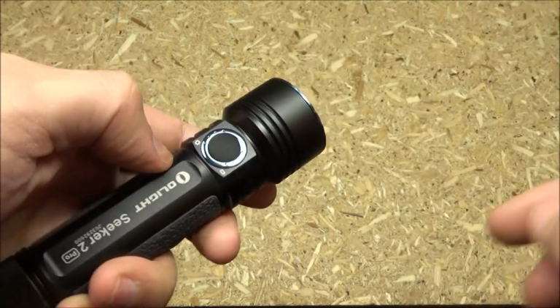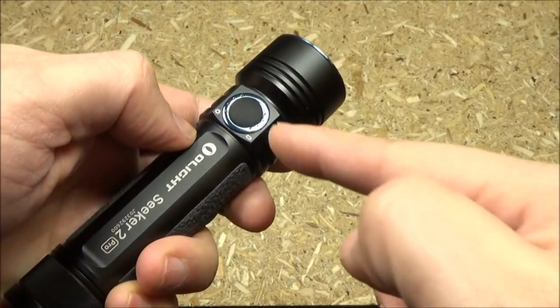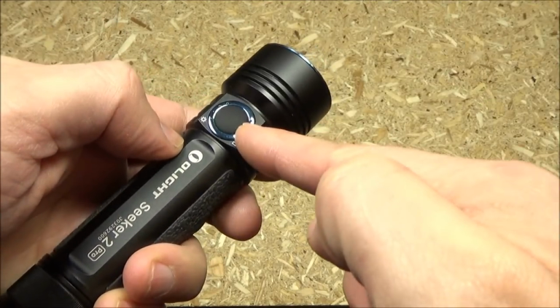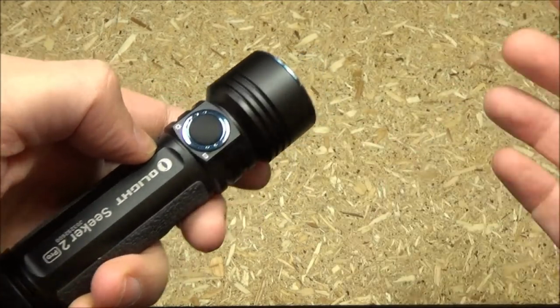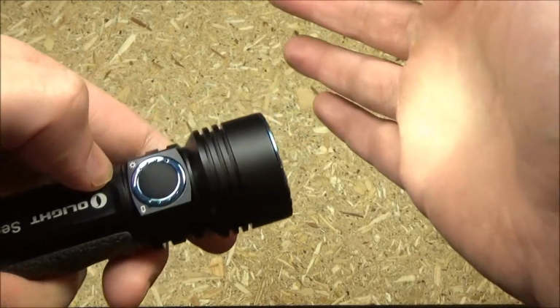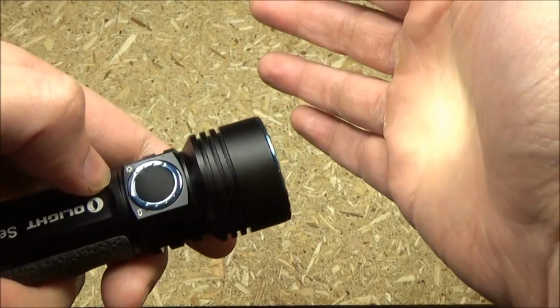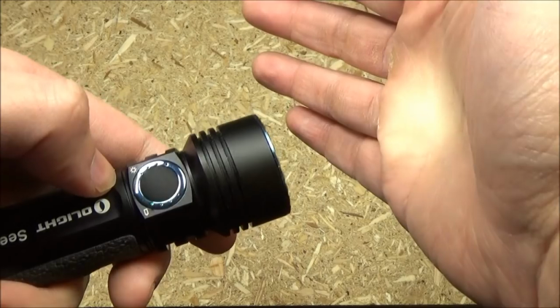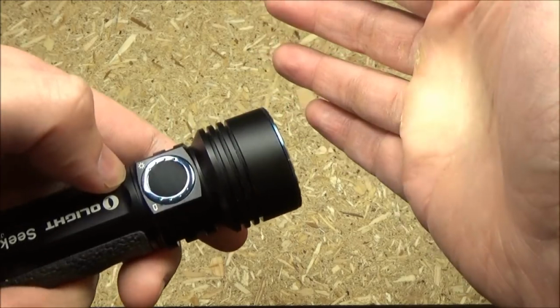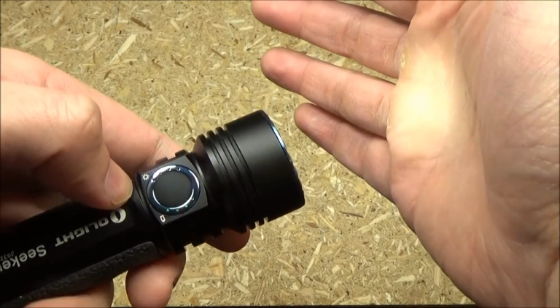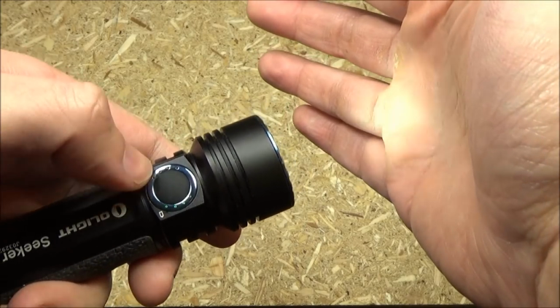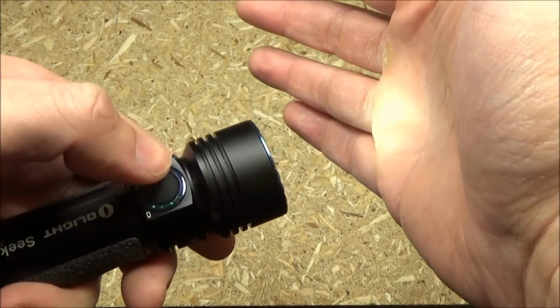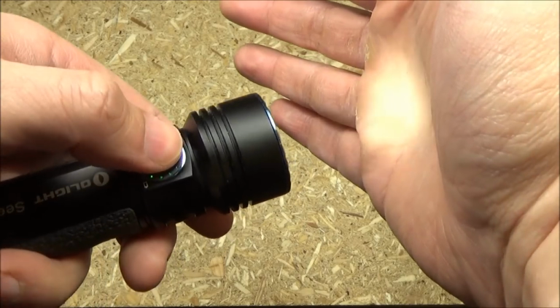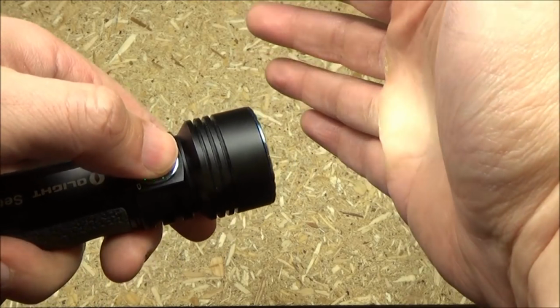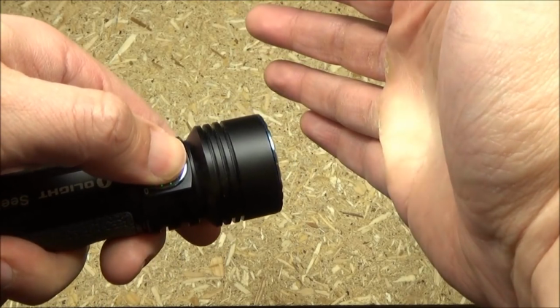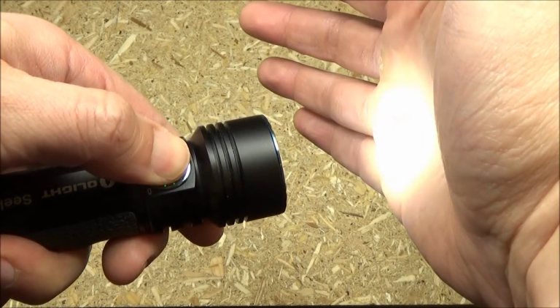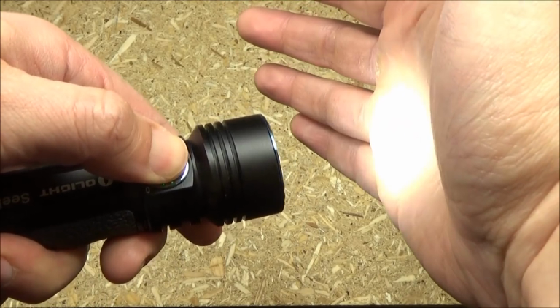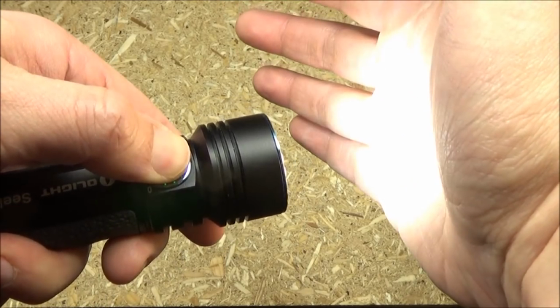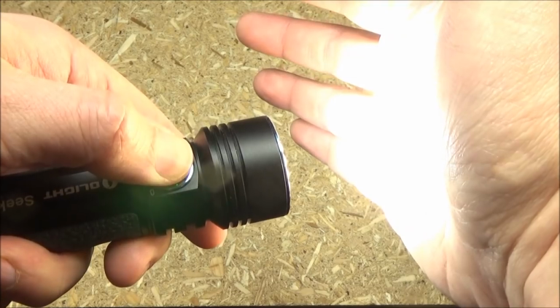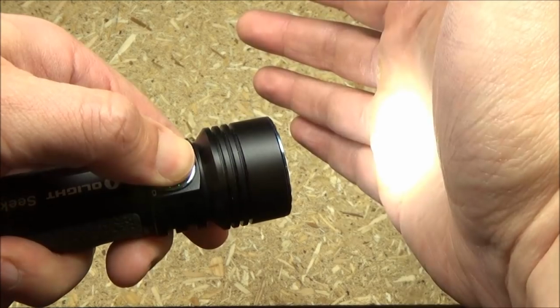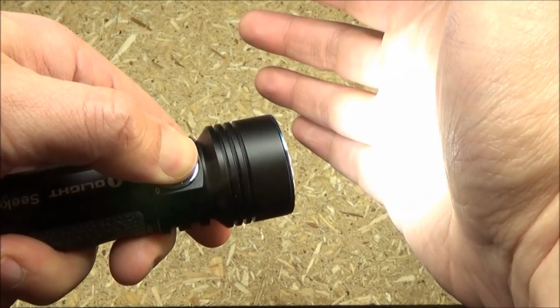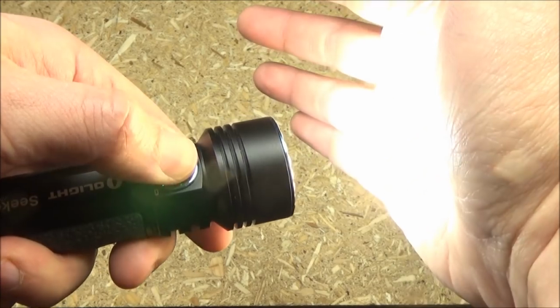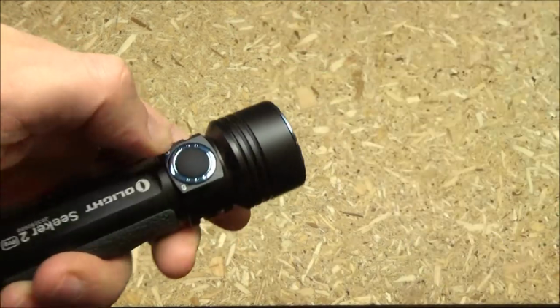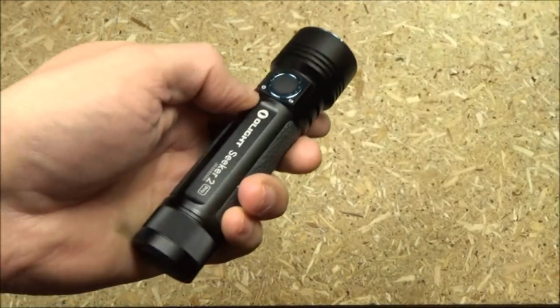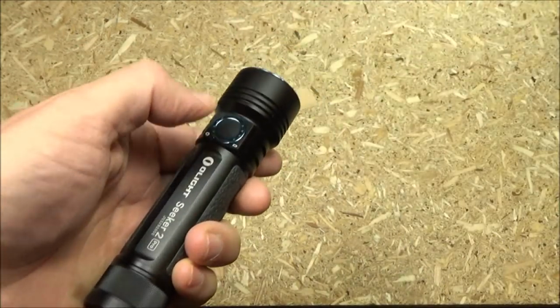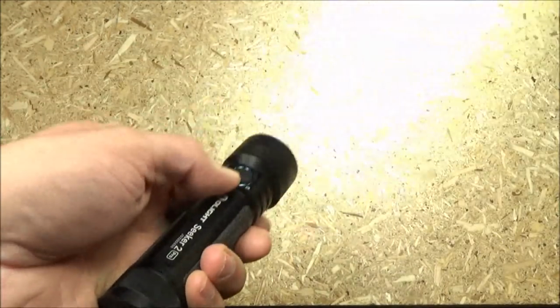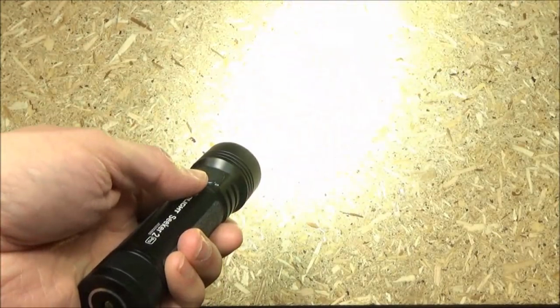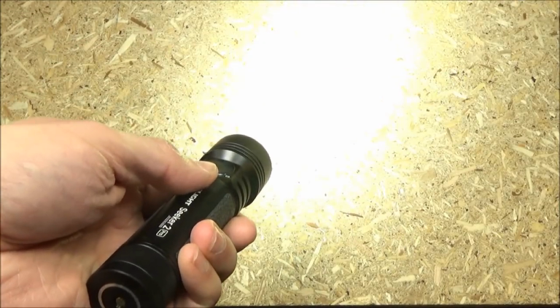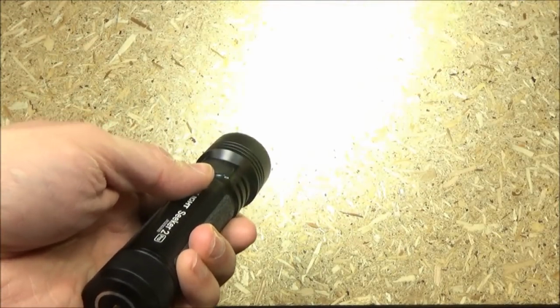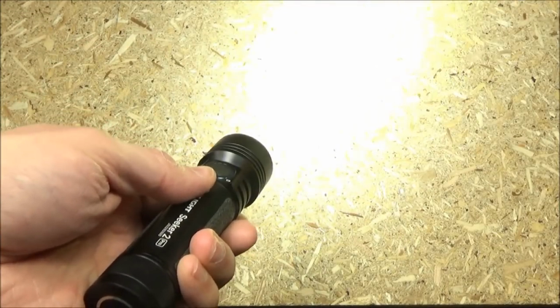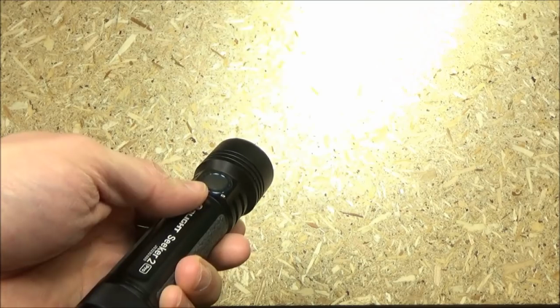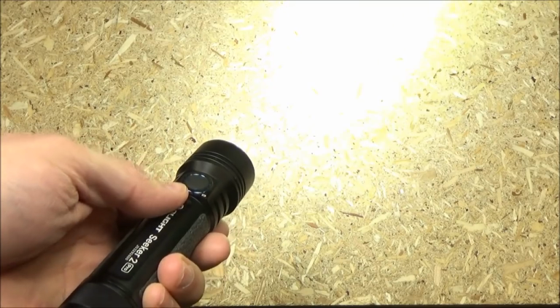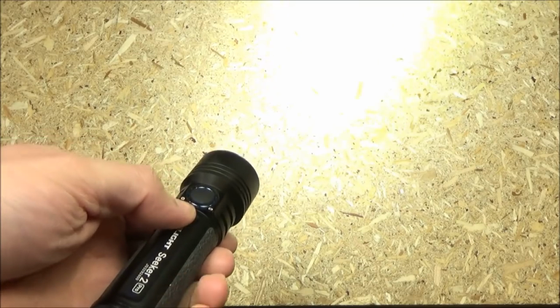If you hold that down, you will cycle through low, medium, and high. Let's do that now. If you double tap, you will shortcut to turbo.